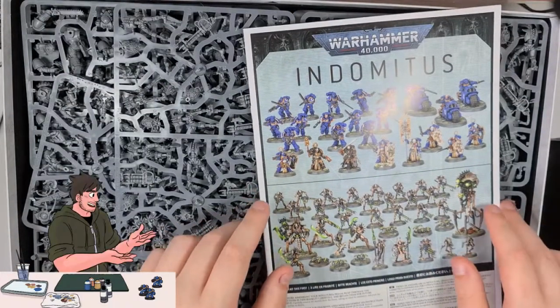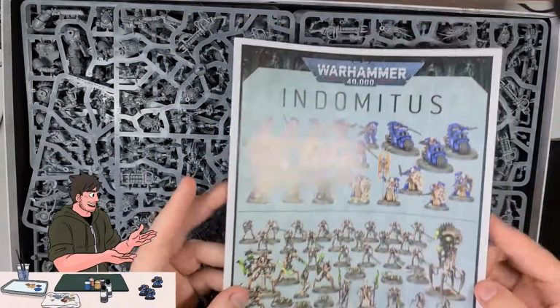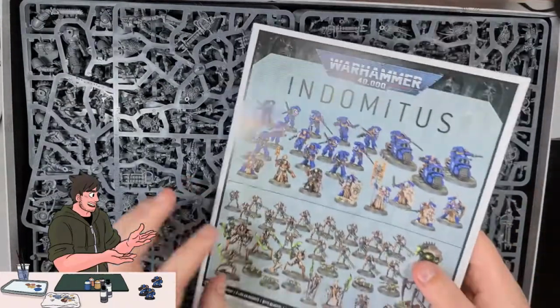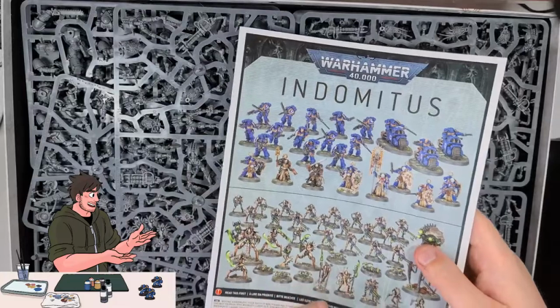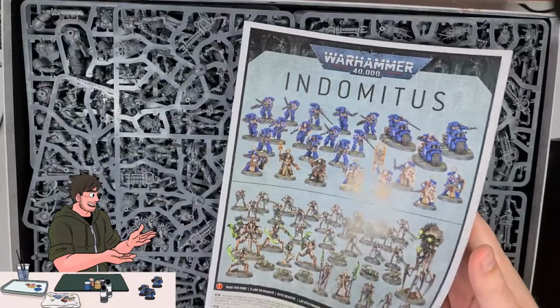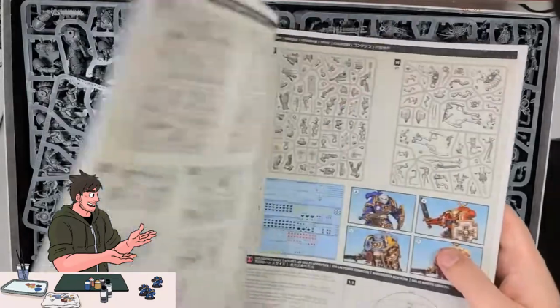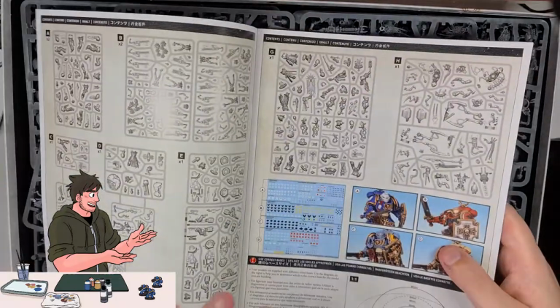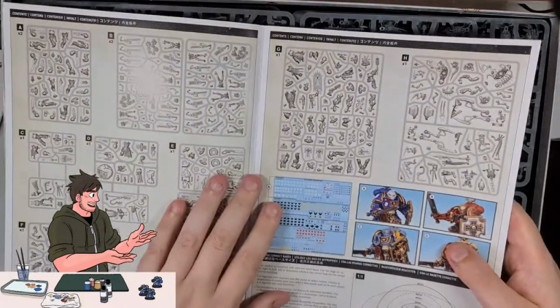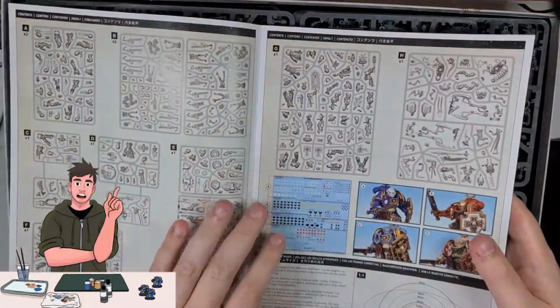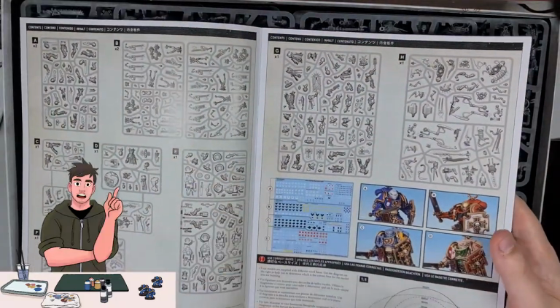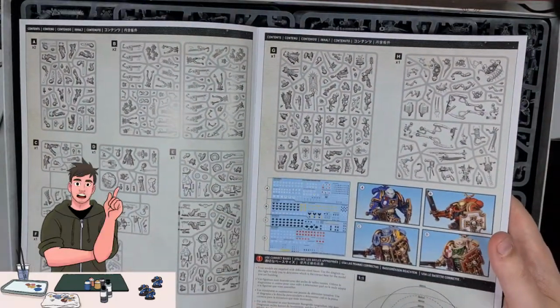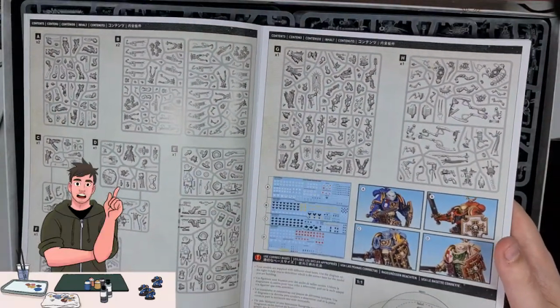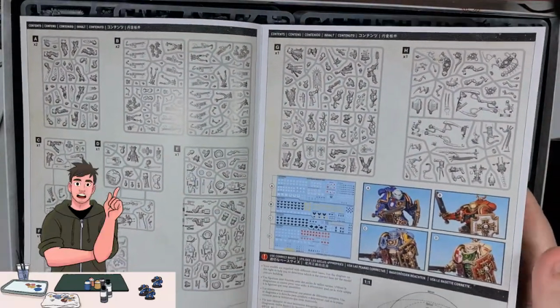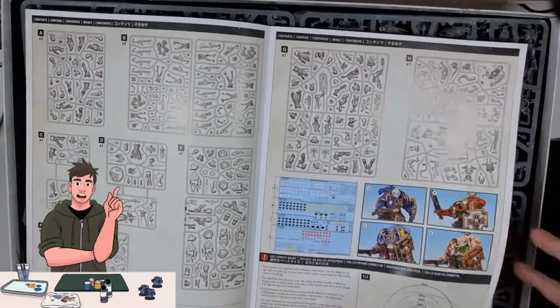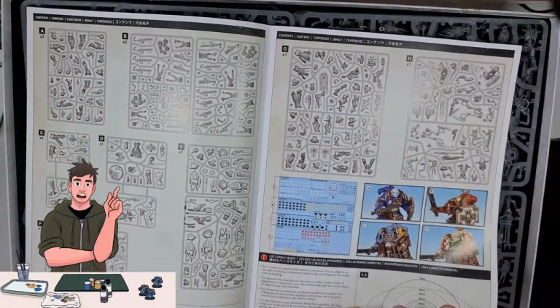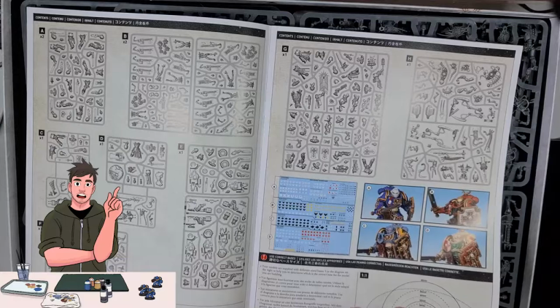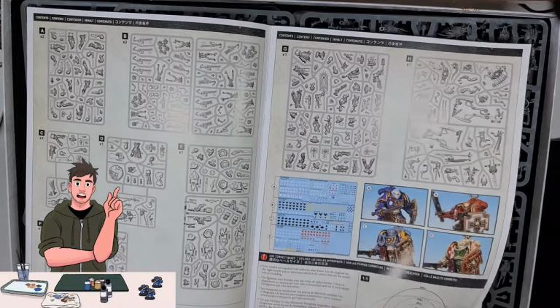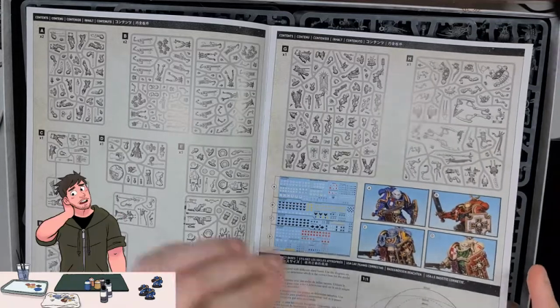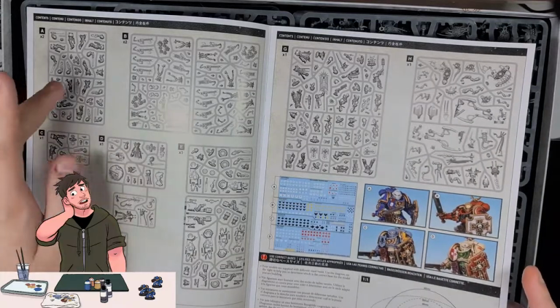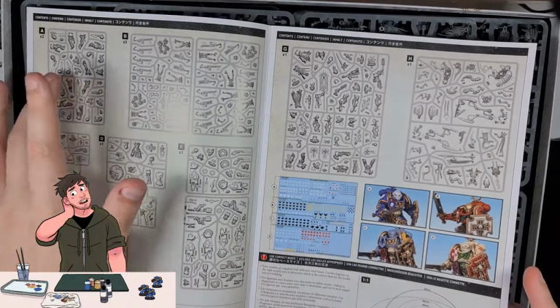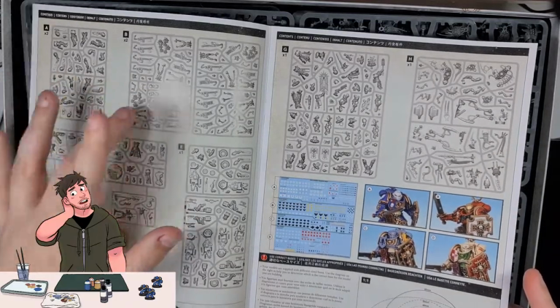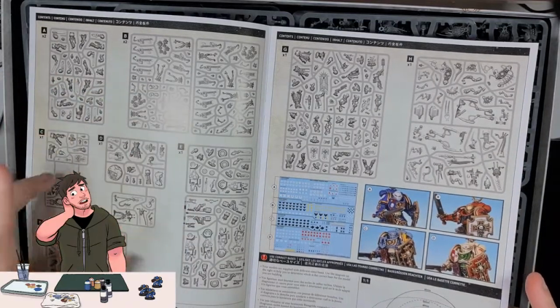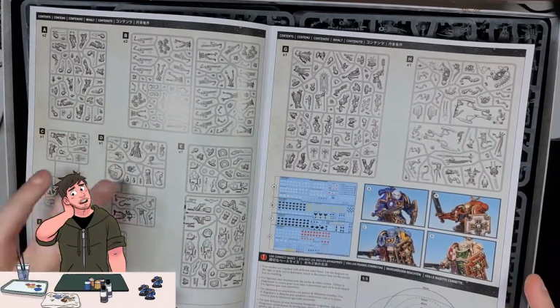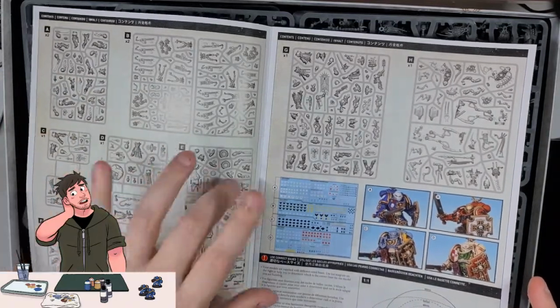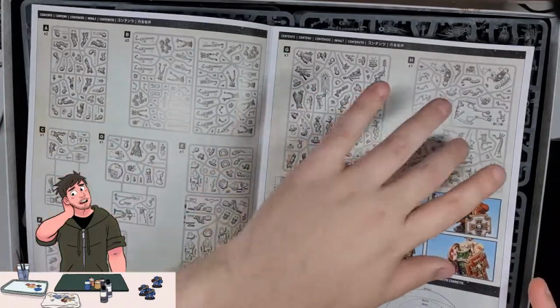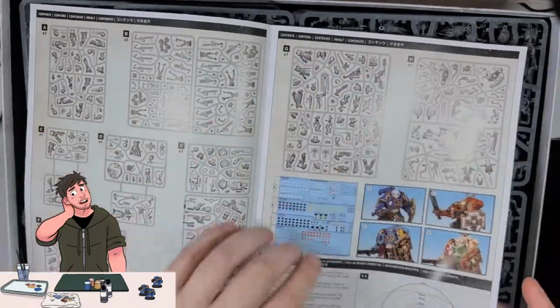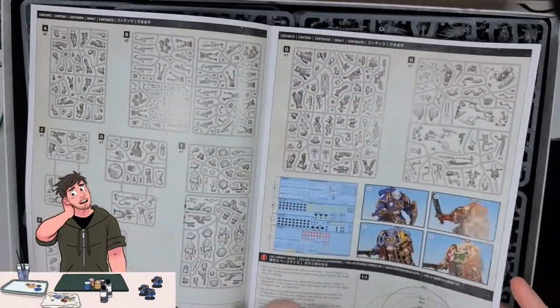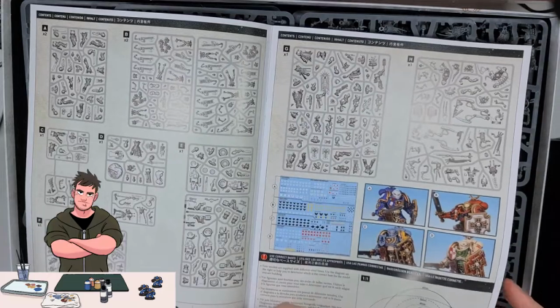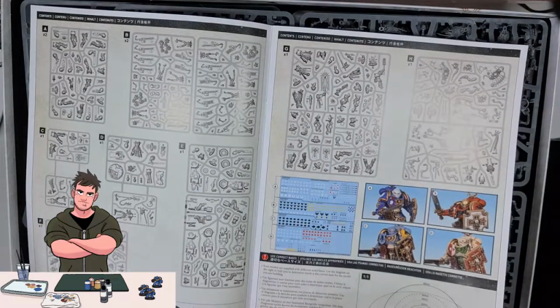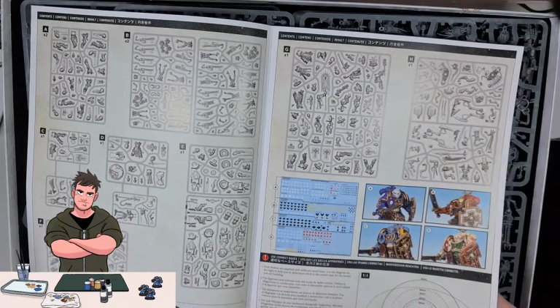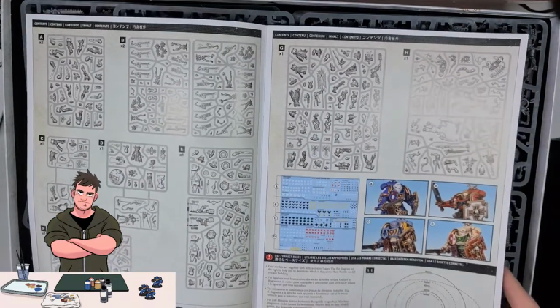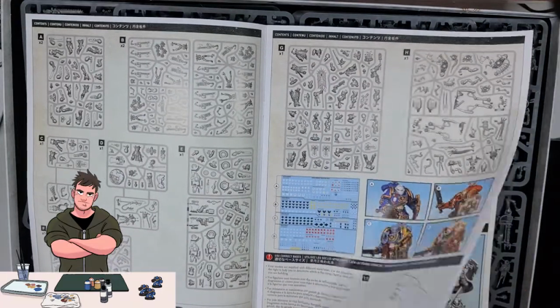Now this is the booklet I've been looking for — the instructions. This instruction booklet is really nice. After some of the older models I've been working on, it's nice to have a full, full-colour labelled booklet that I can refer back to instead of making educated guesses about what the model is.